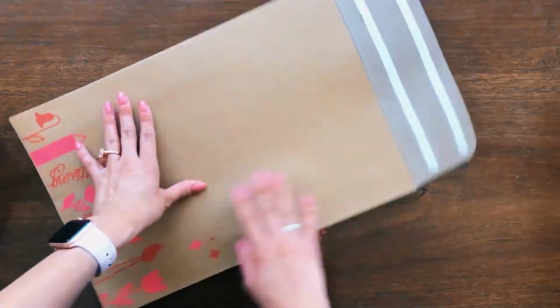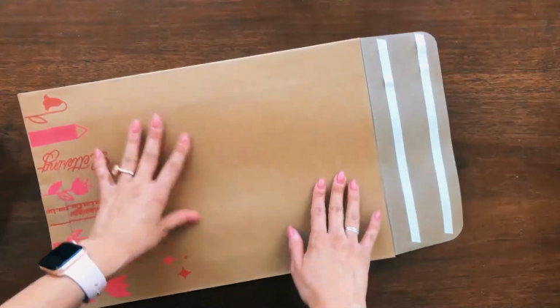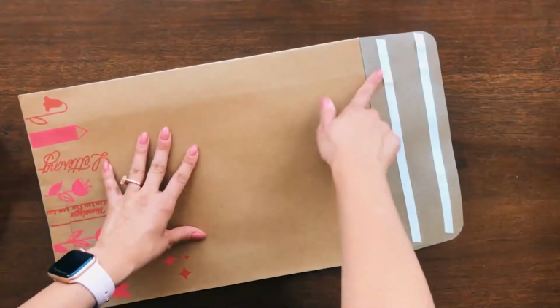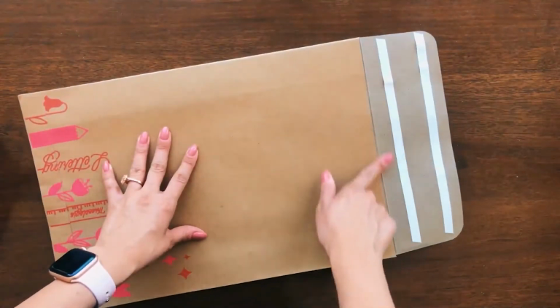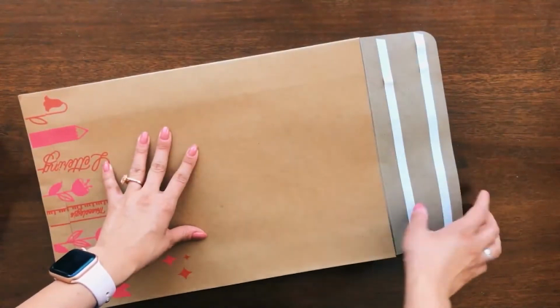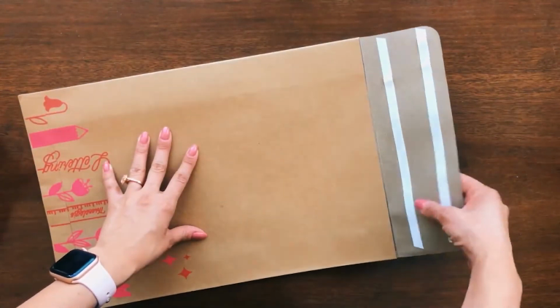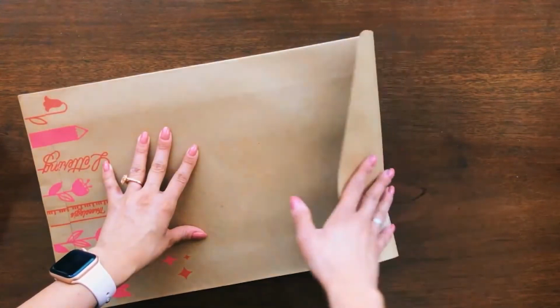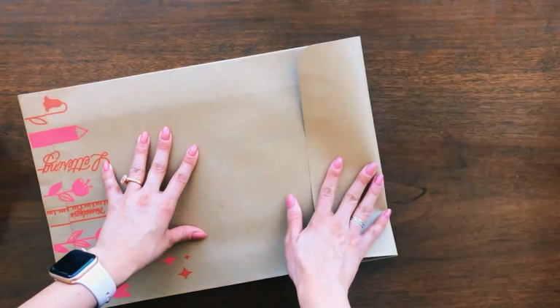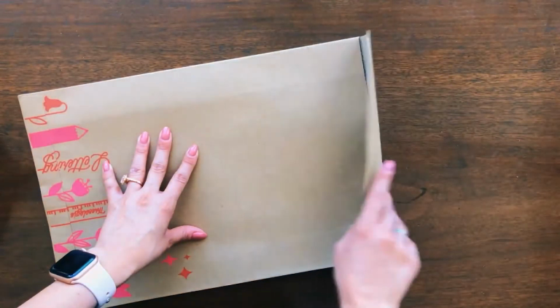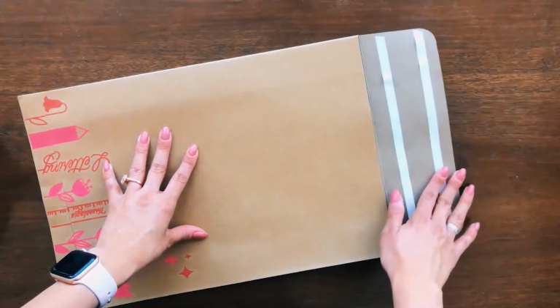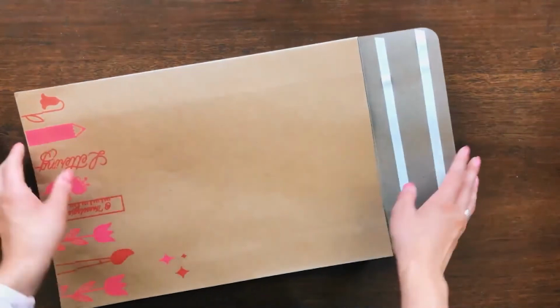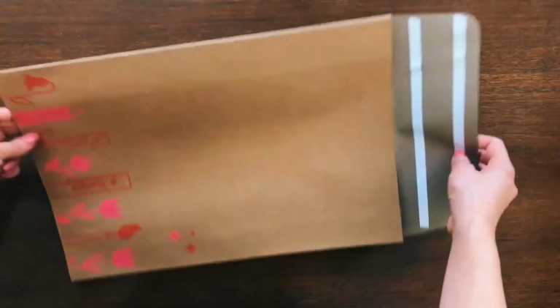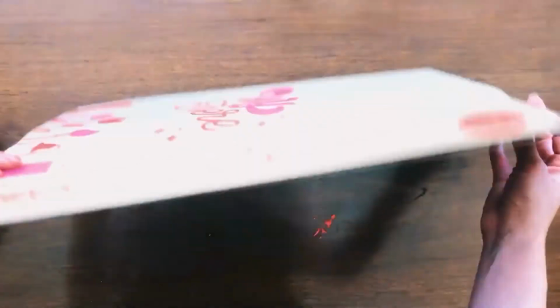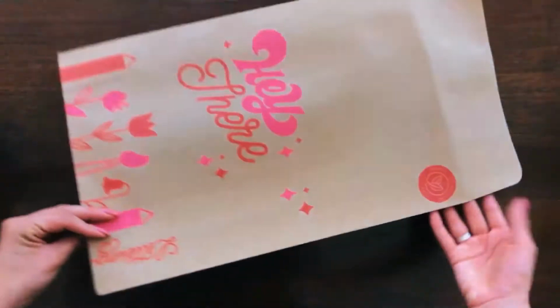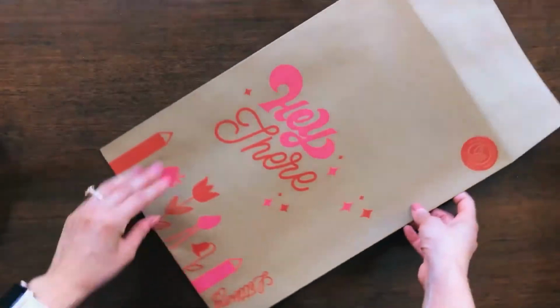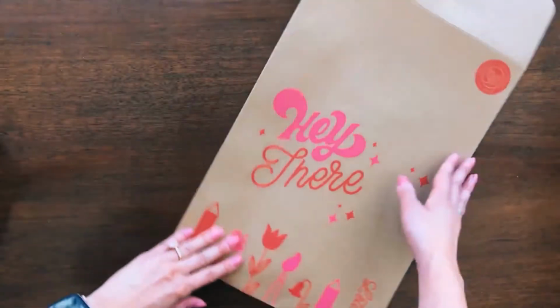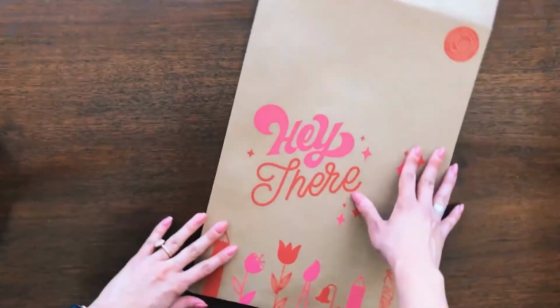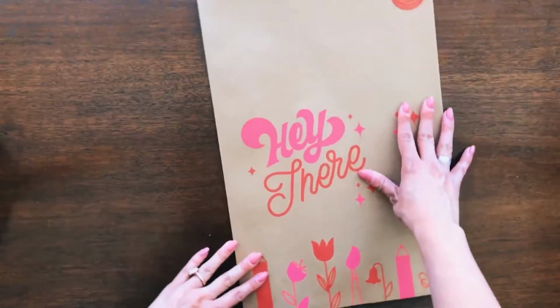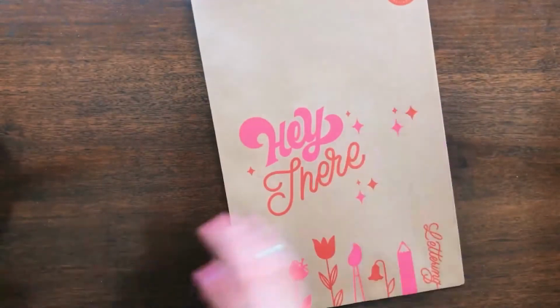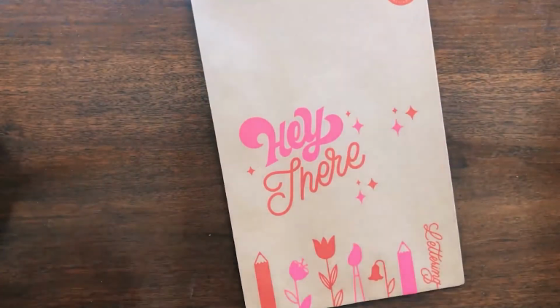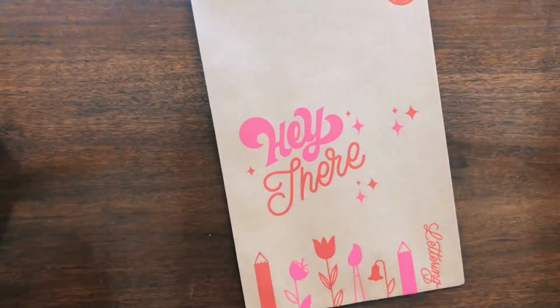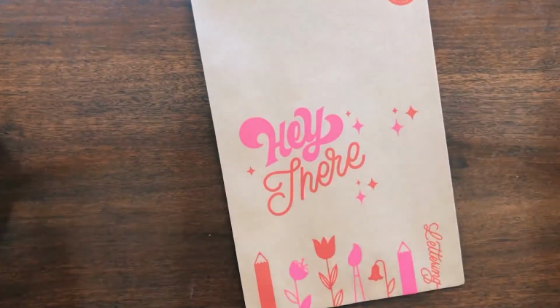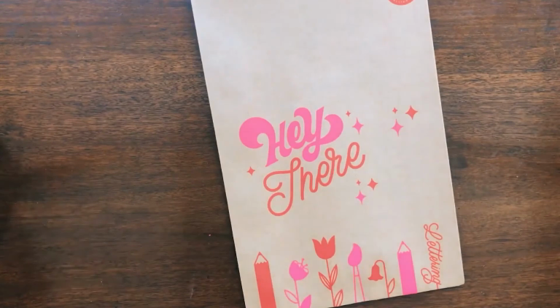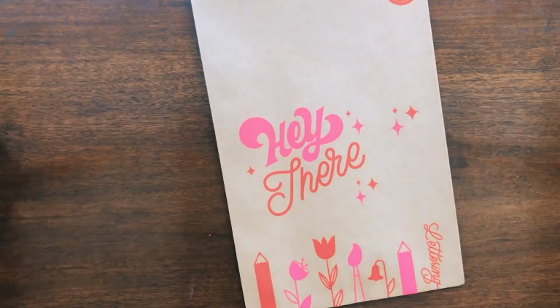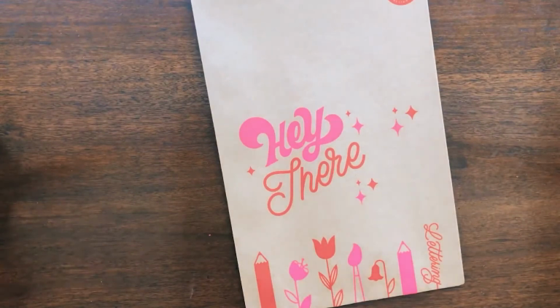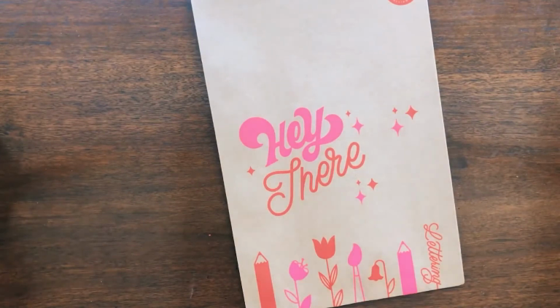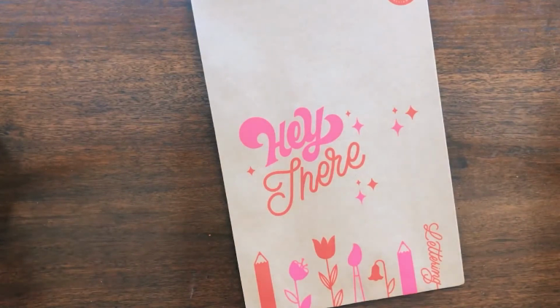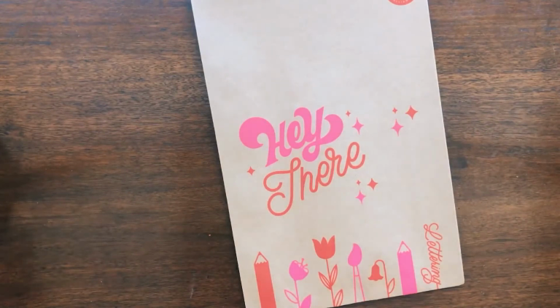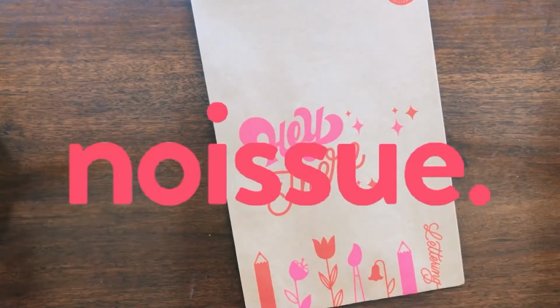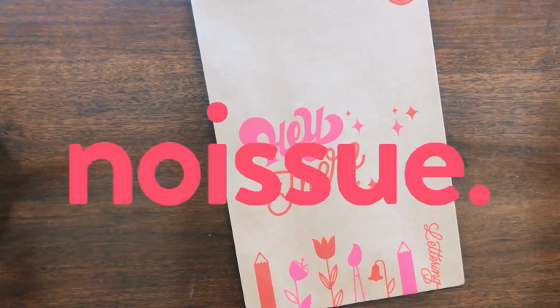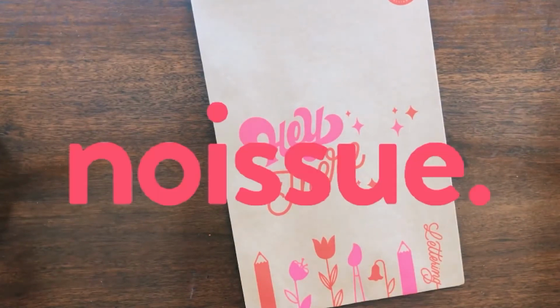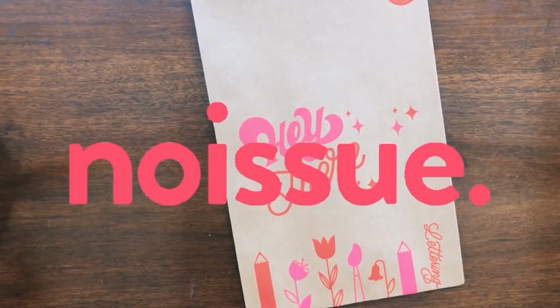The mailers come with a sticky fold so you can close your package without needing any tape, which I really love. I've already started shipping products using my mailers, so if you're looking for a place to get your shipping materials and find materials that are completely customizable, you should definitely check out No Issue.